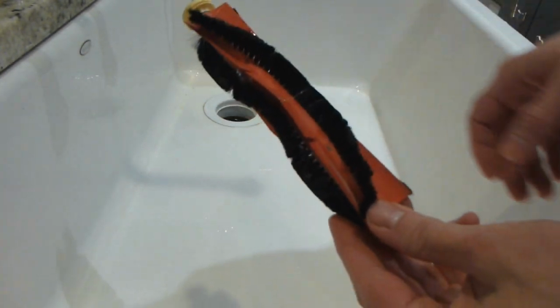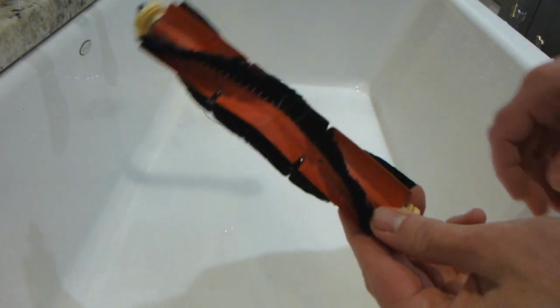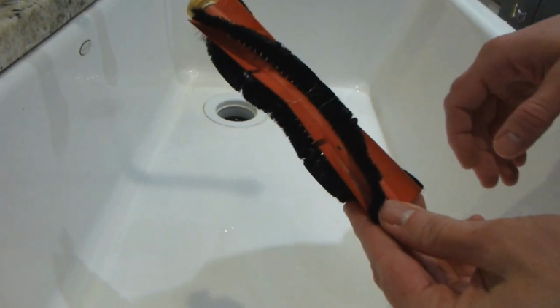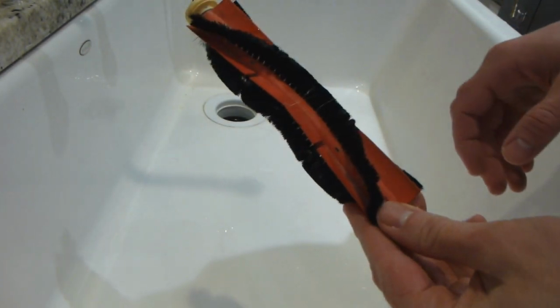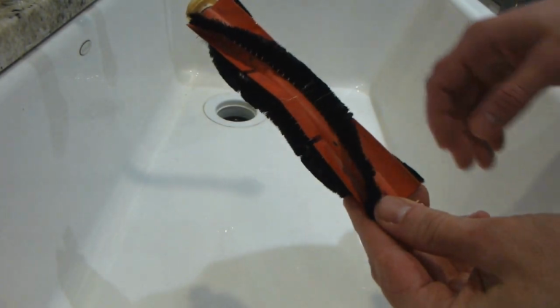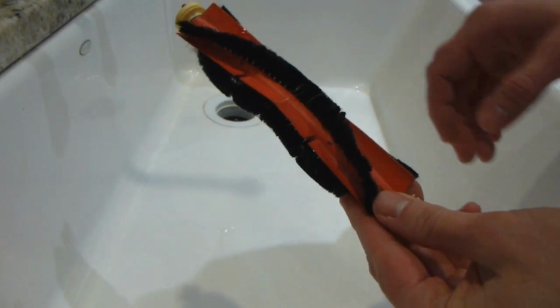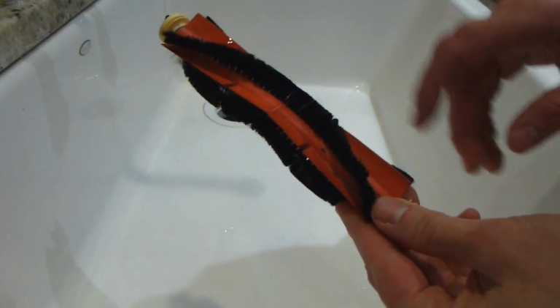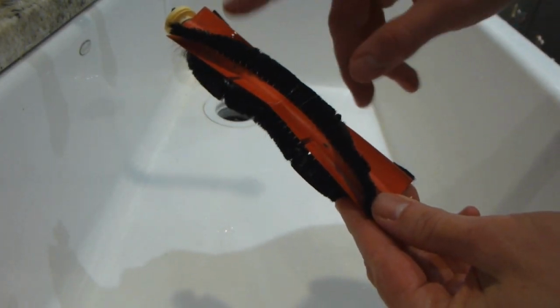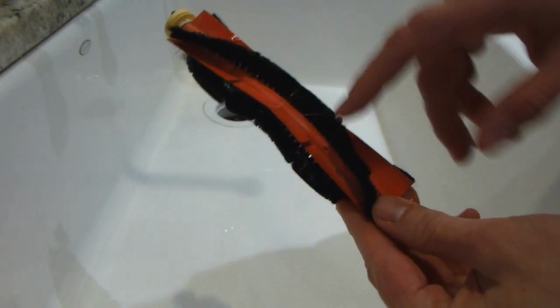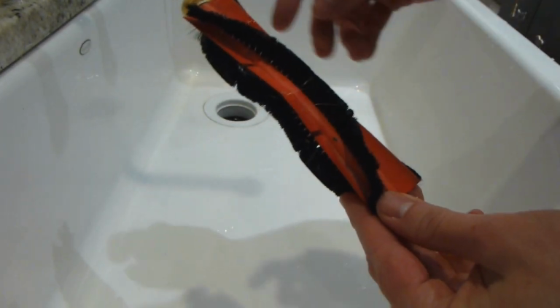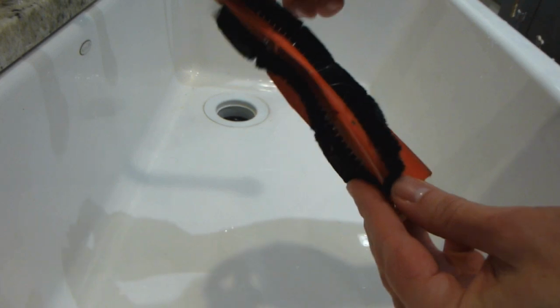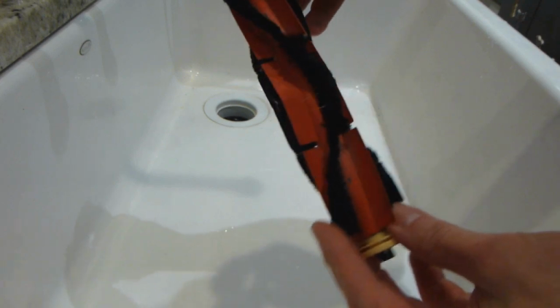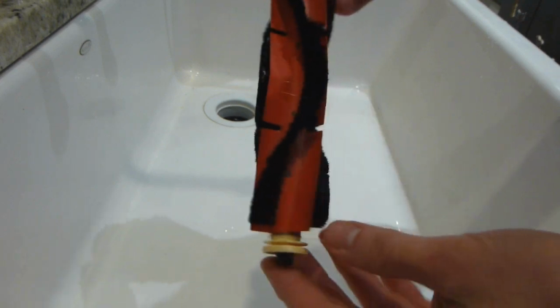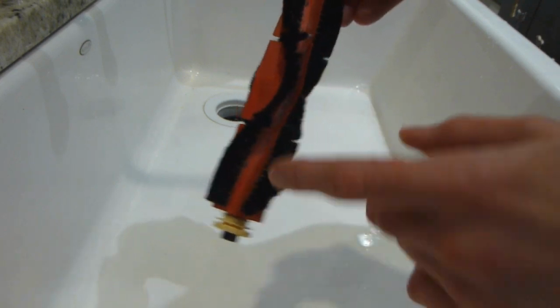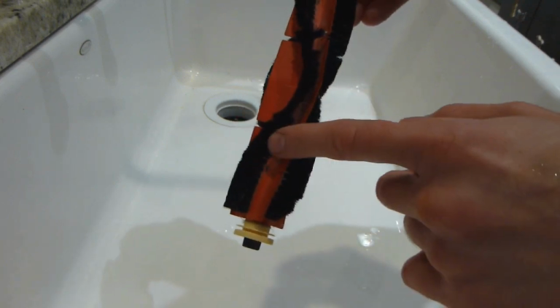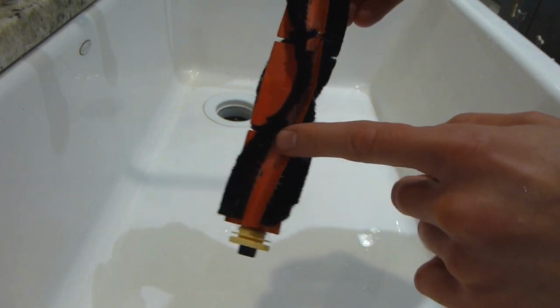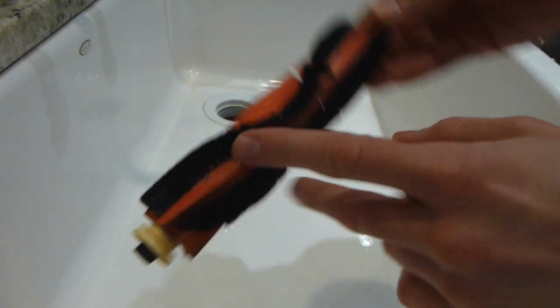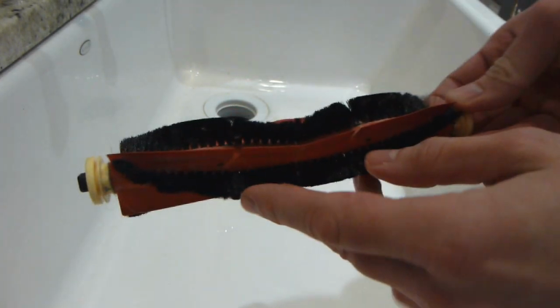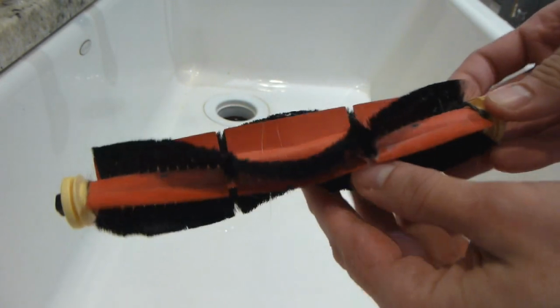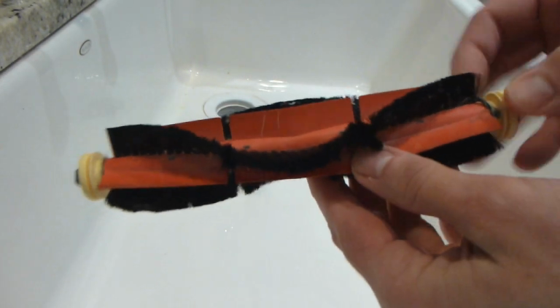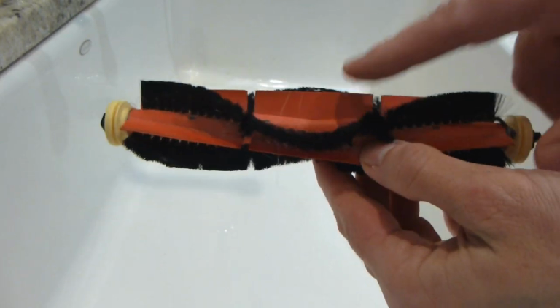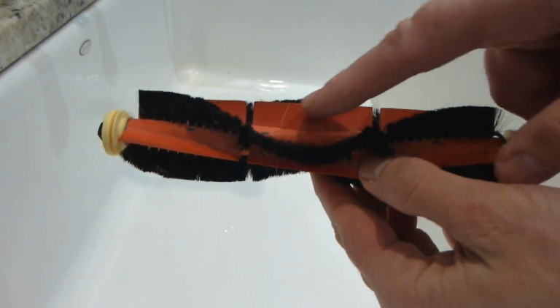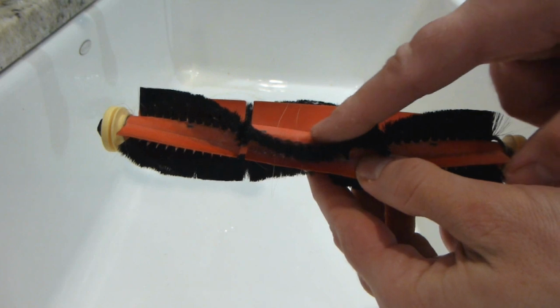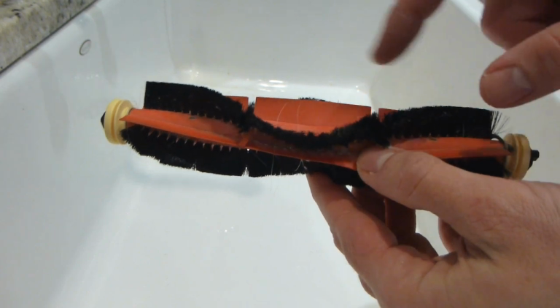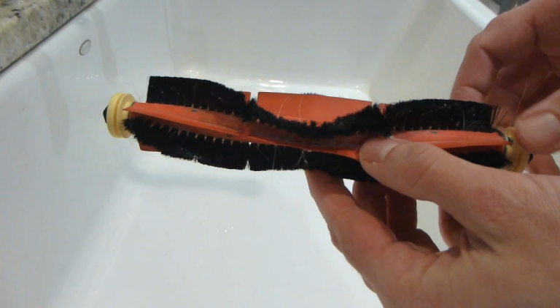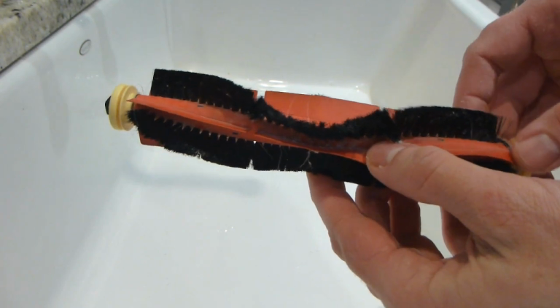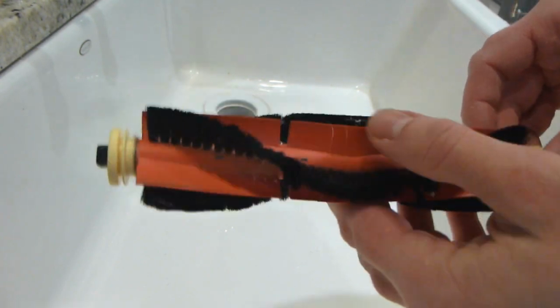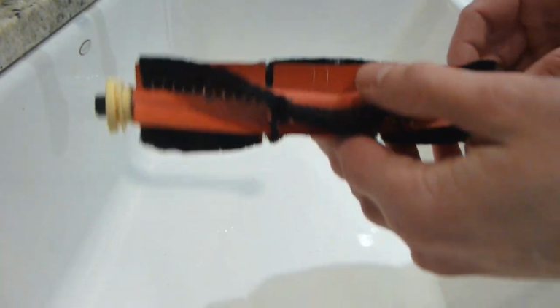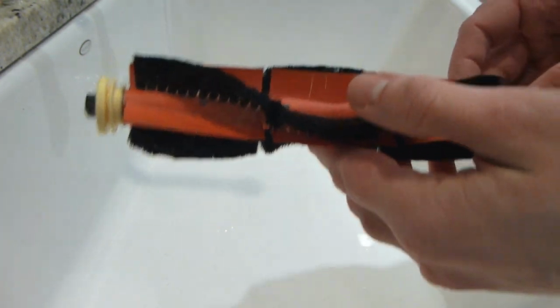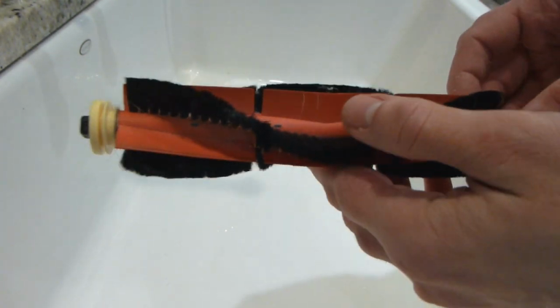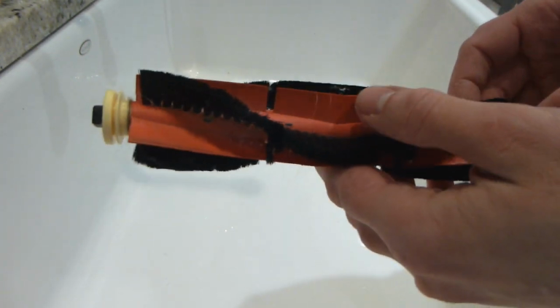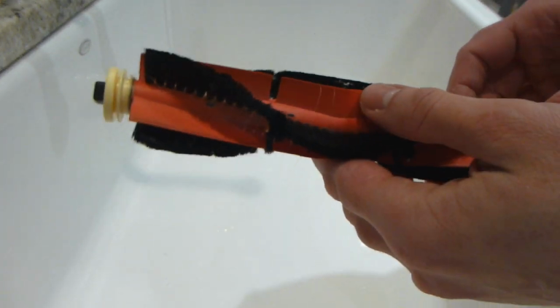So here is the brush removed. As you can see there is a bit of hair here, and there is some build up of dirt at the base of the black bristles, so we are going to take care of all of that.